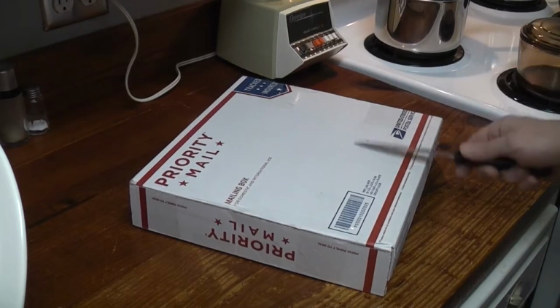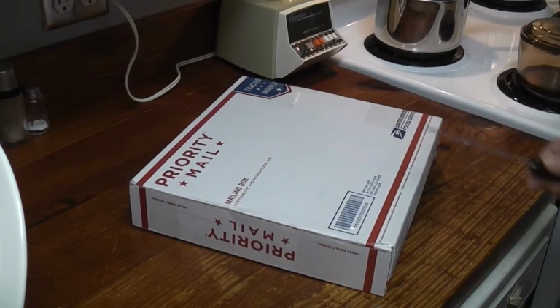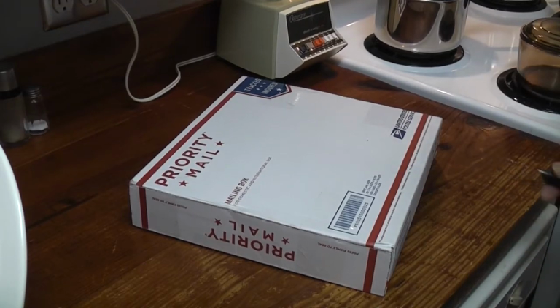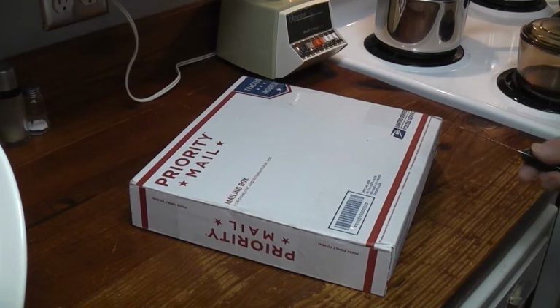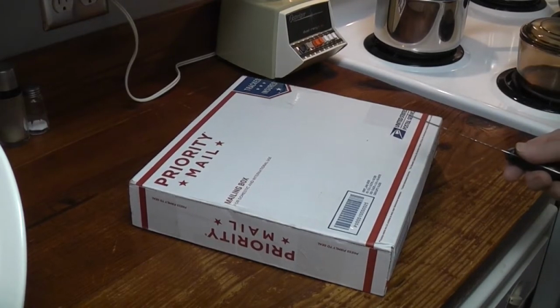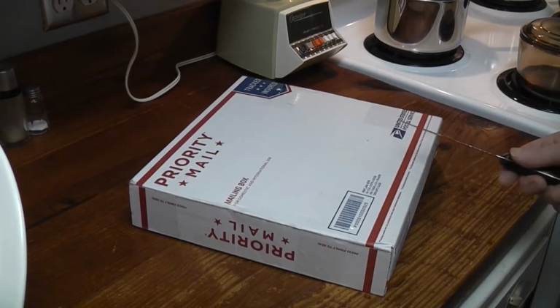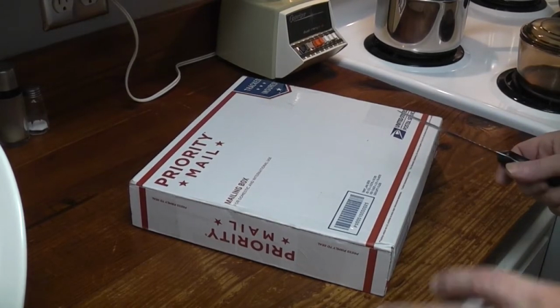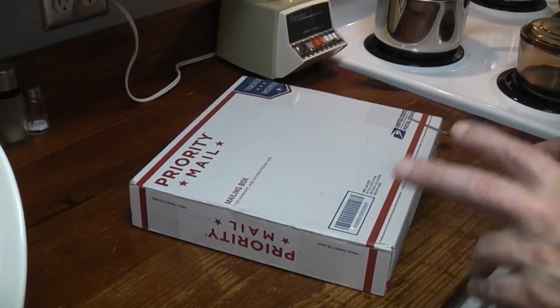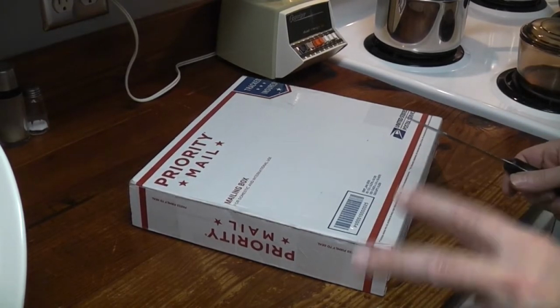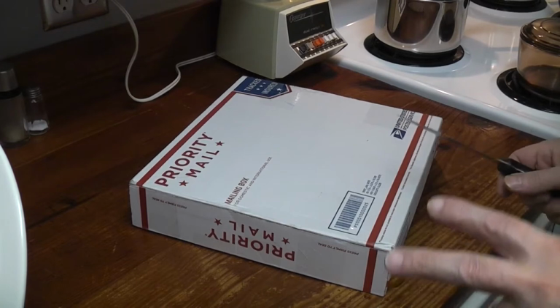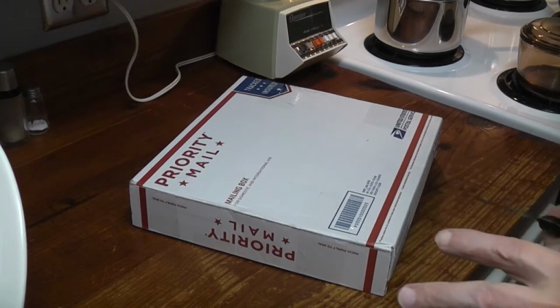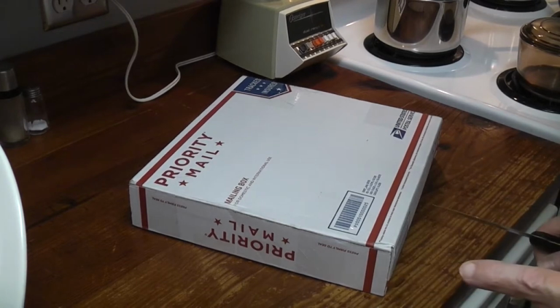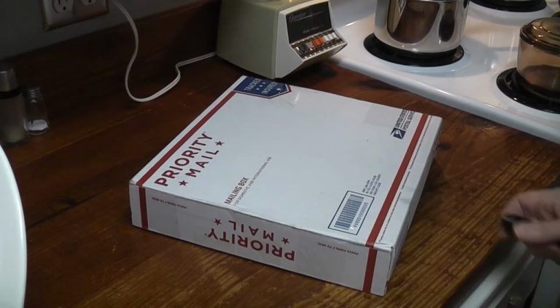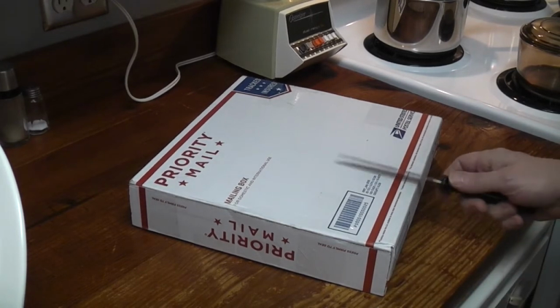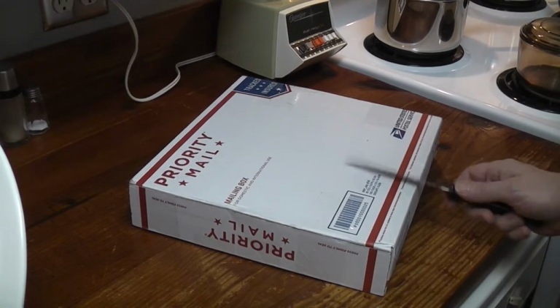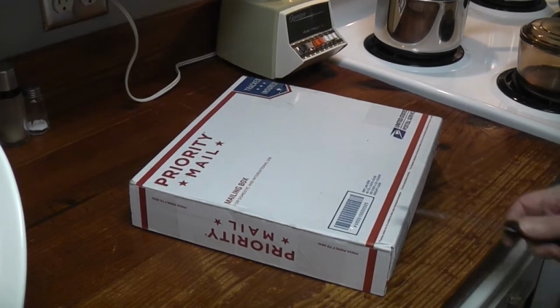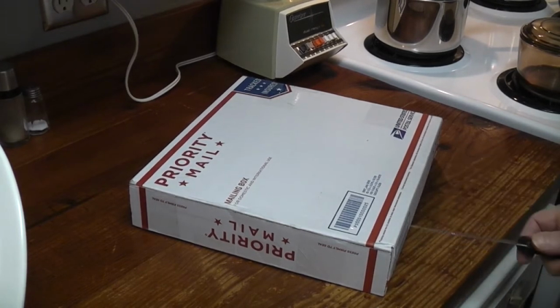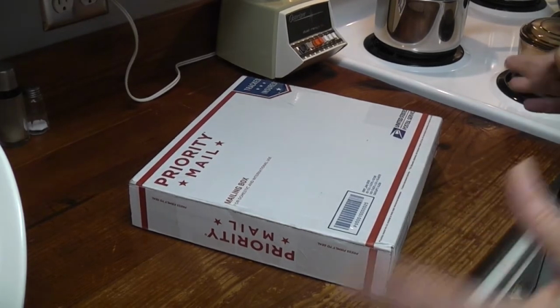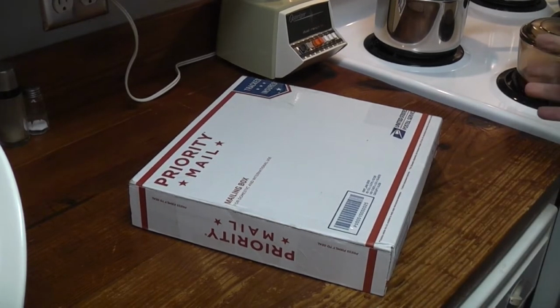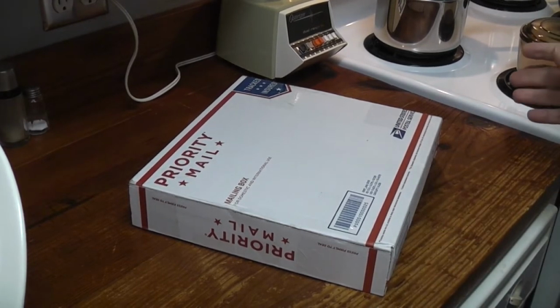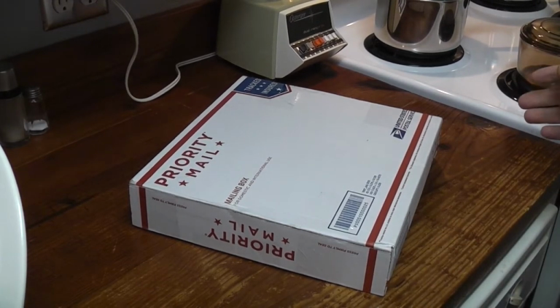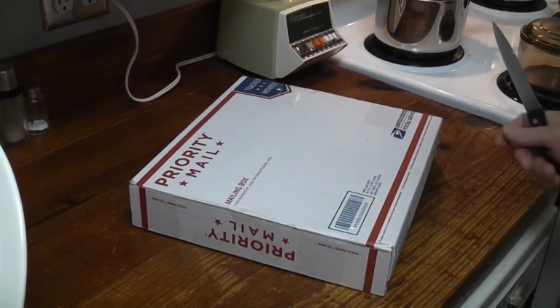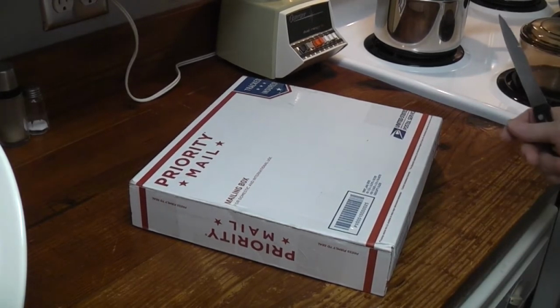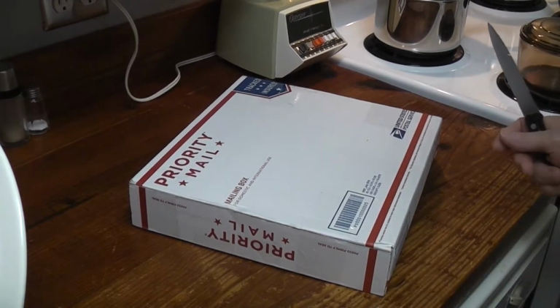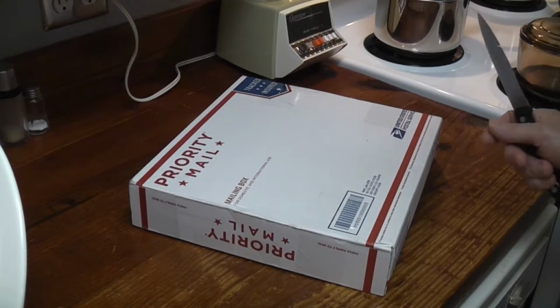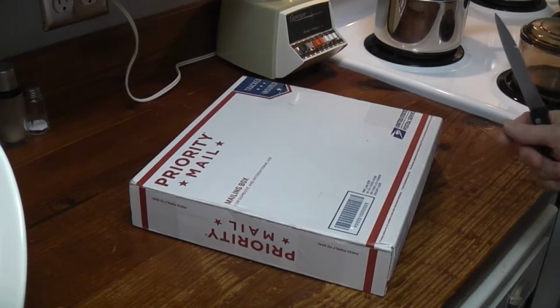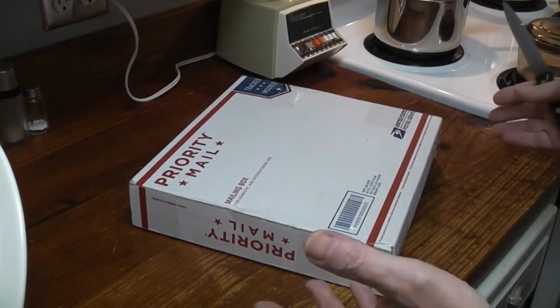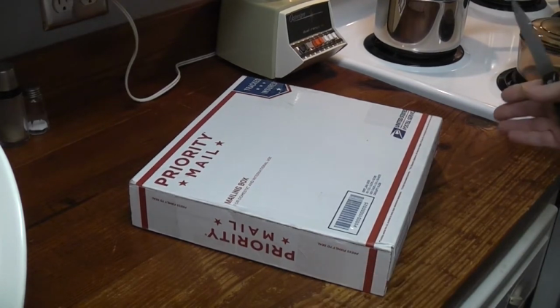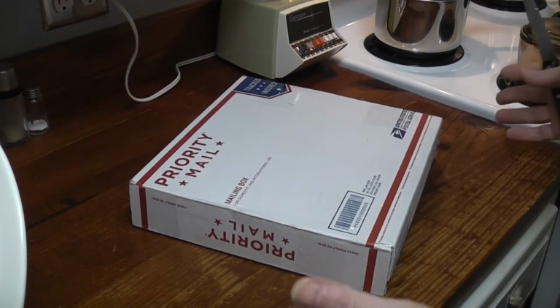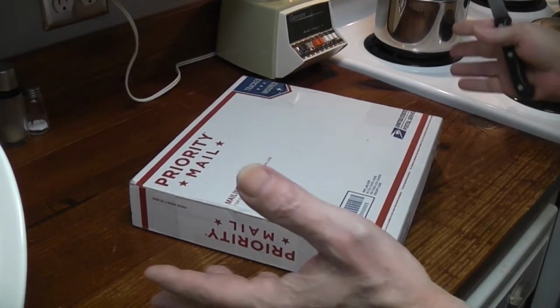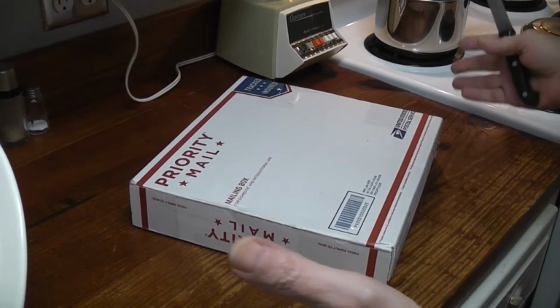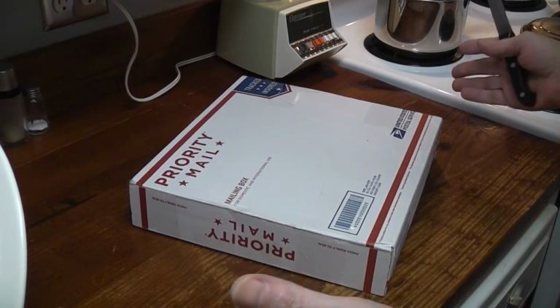We're going to be doing an unboxing. I have two more things coming, I think, tomorrow. I expected this tomorrow. It's not very exciting, but I'm going to do a video of it. Maybe somebody likes these old pans.